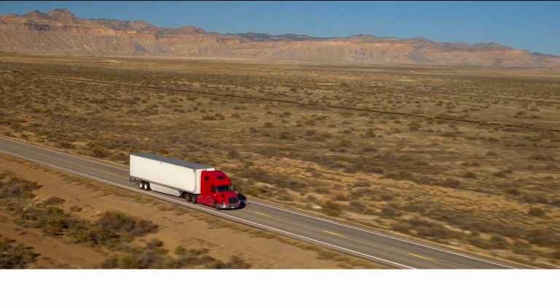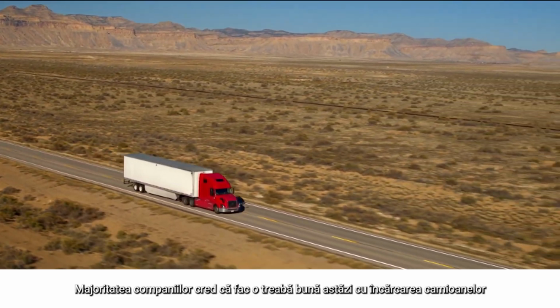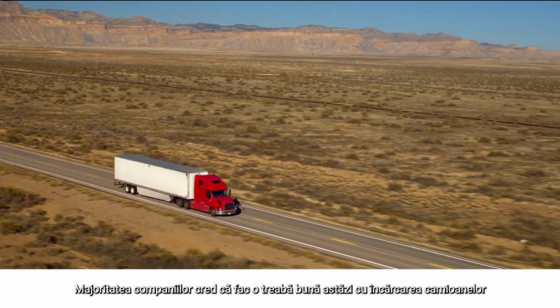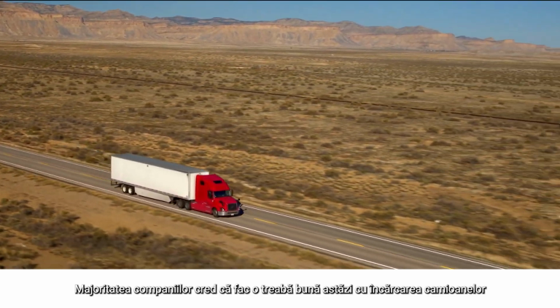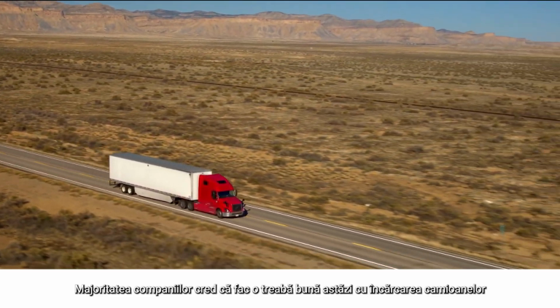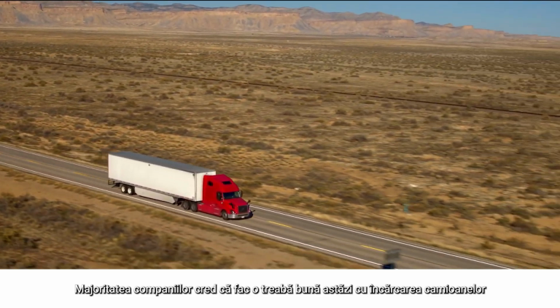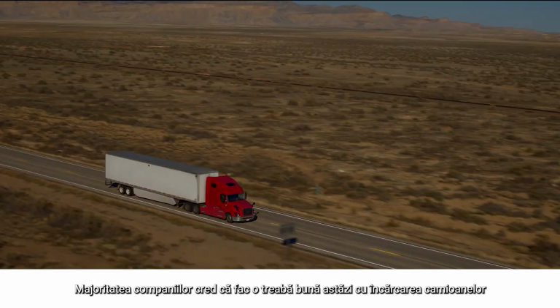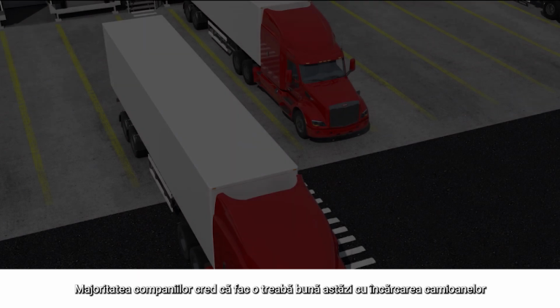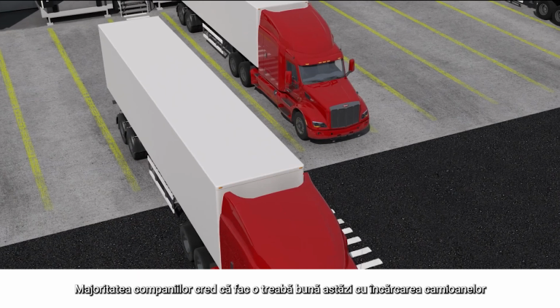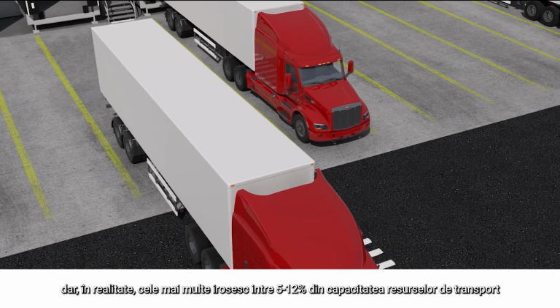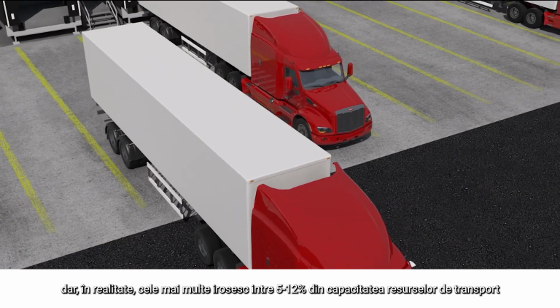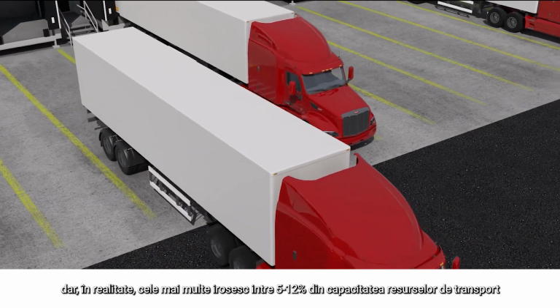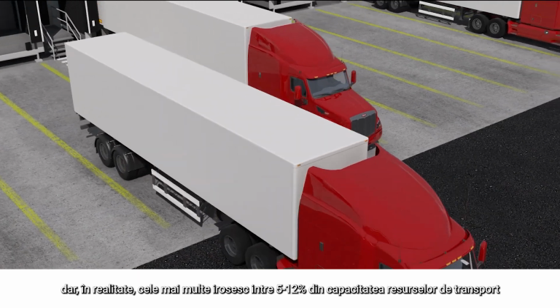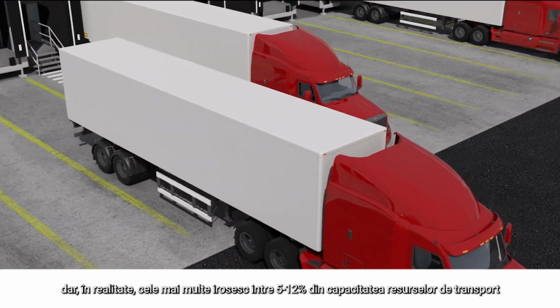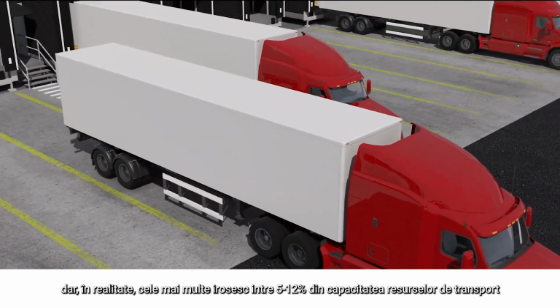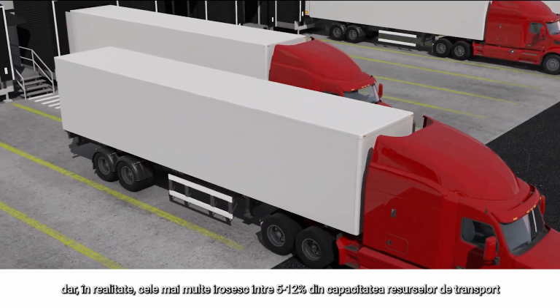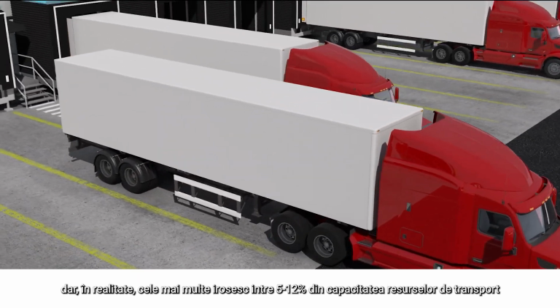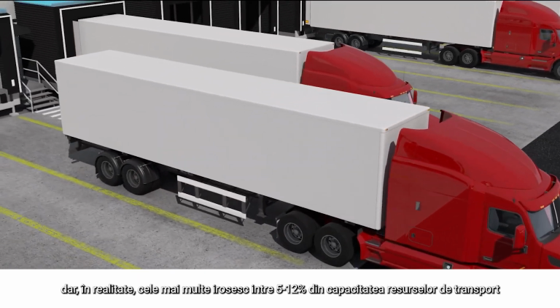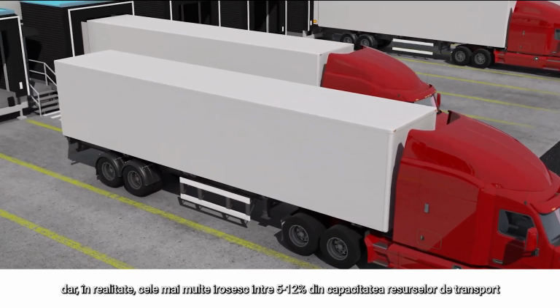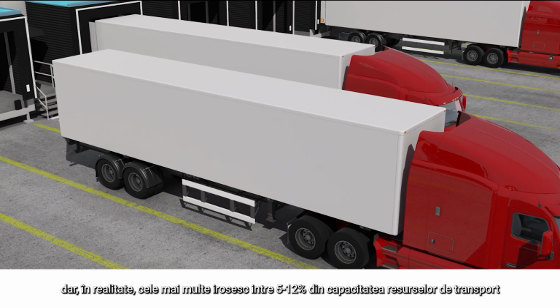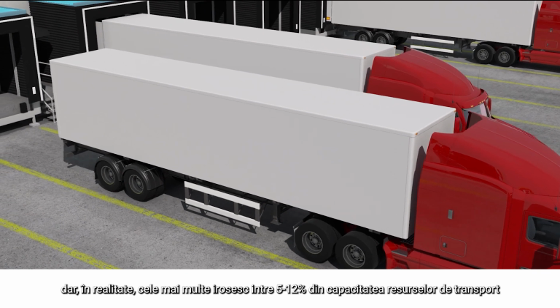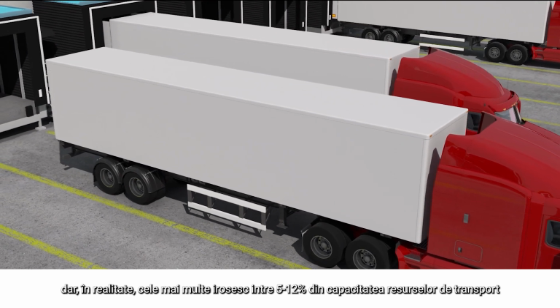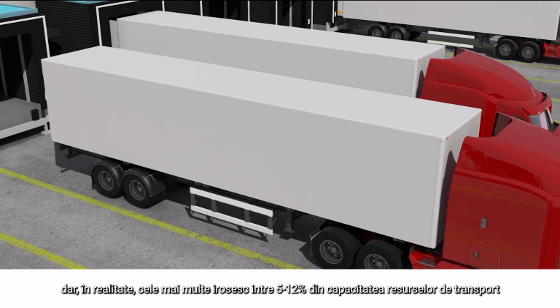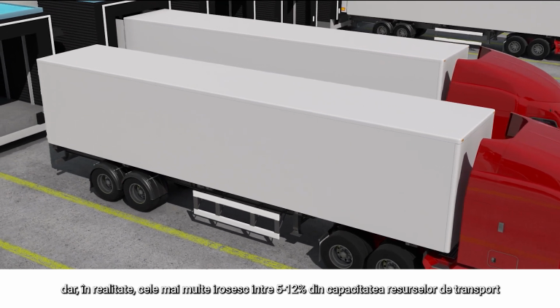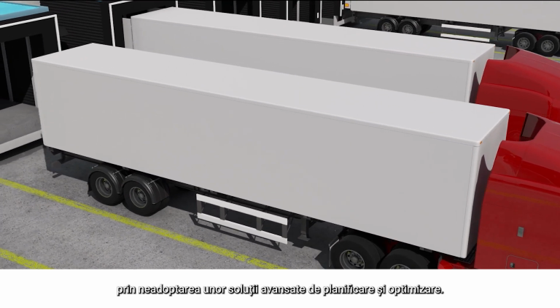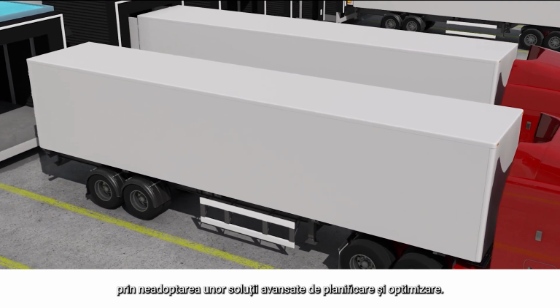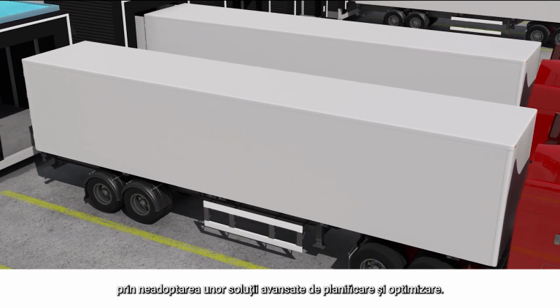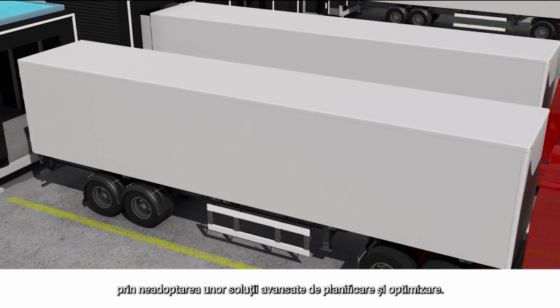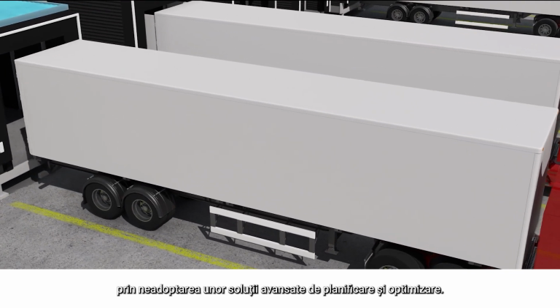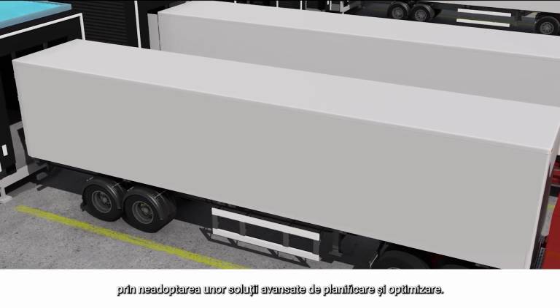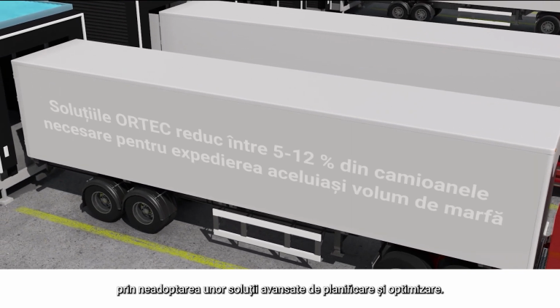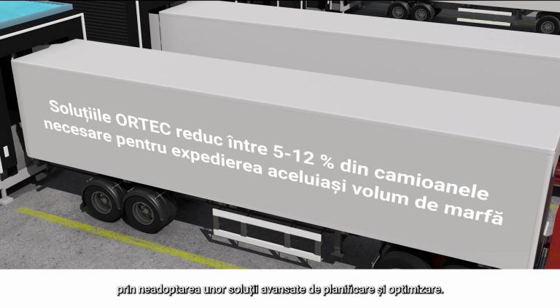Most companies feel that they do a good job of loading their trucks today. But in reality, most are missing out on 5 to 12% in additional trailer utilization by not adopting advanced planning and optimization solutions.